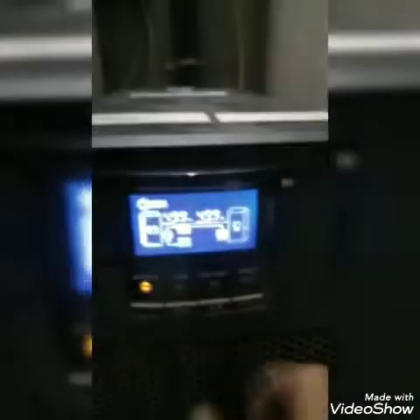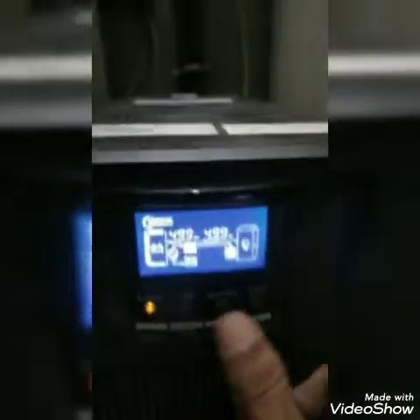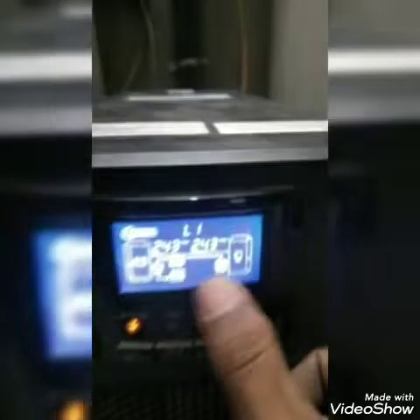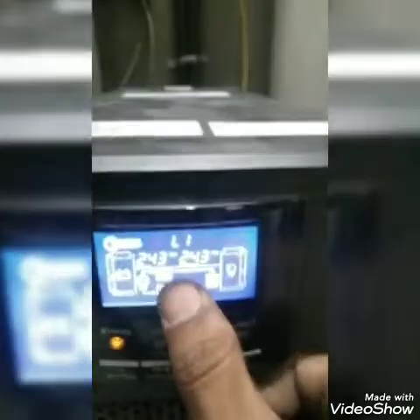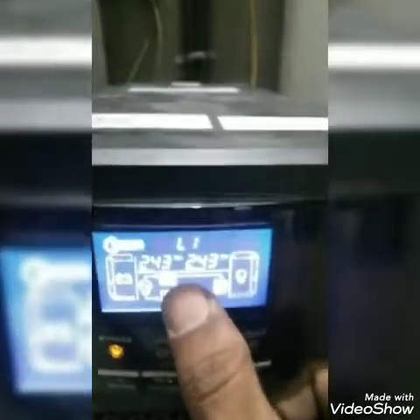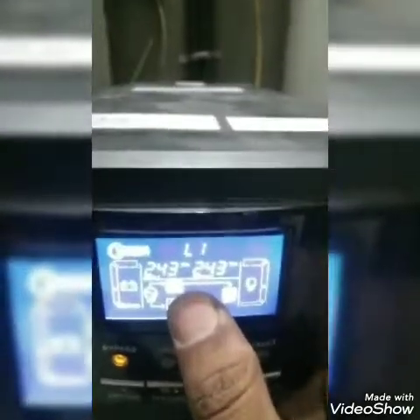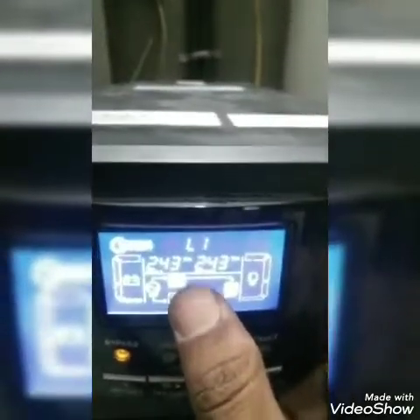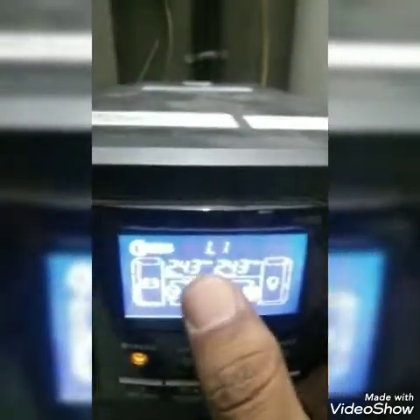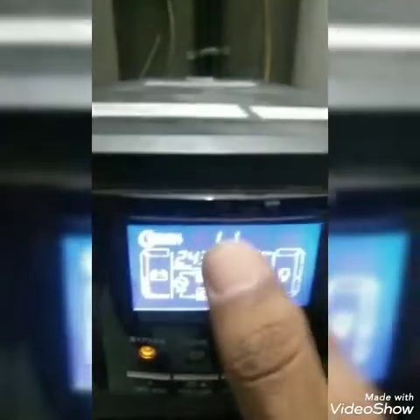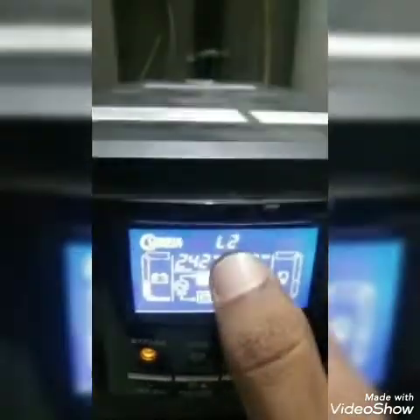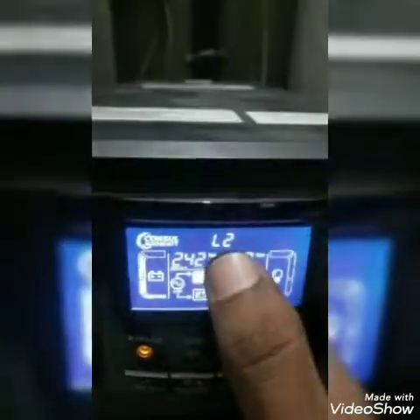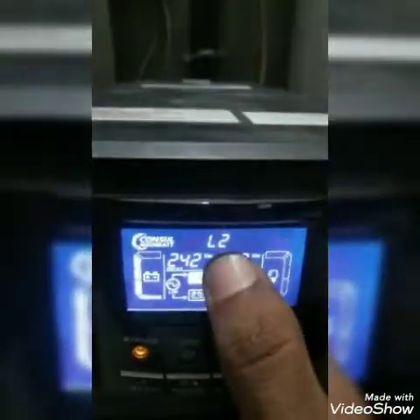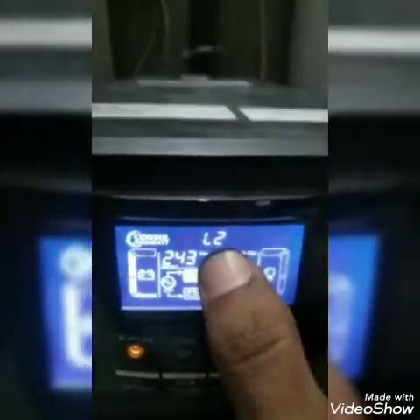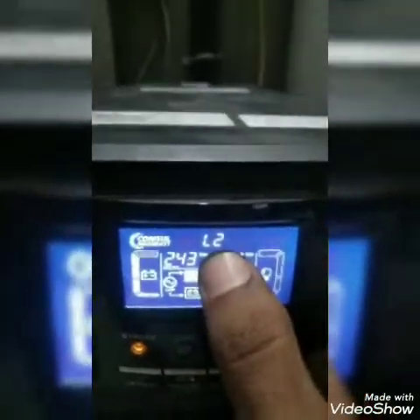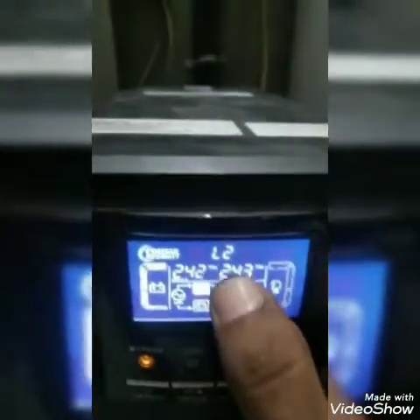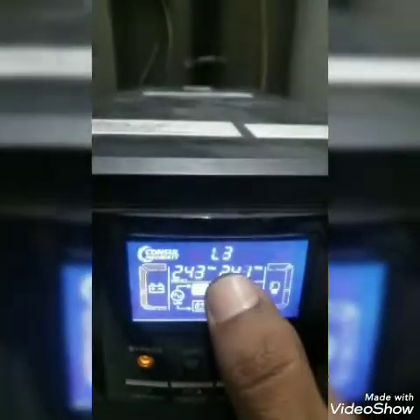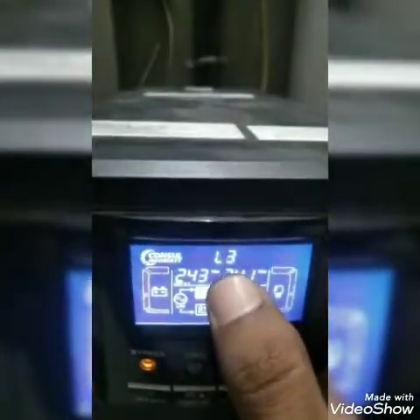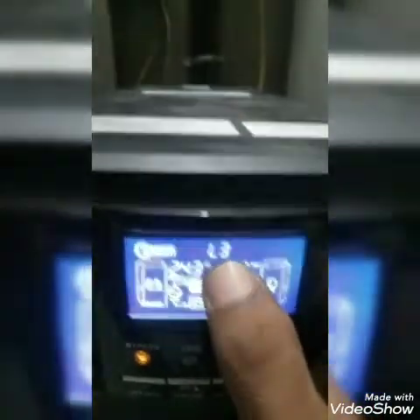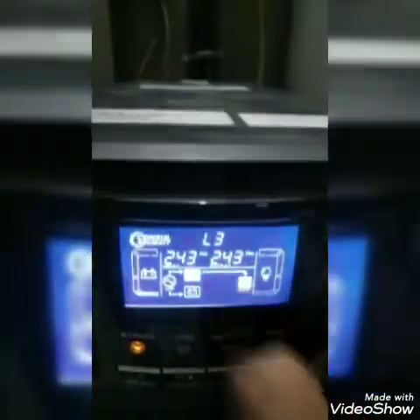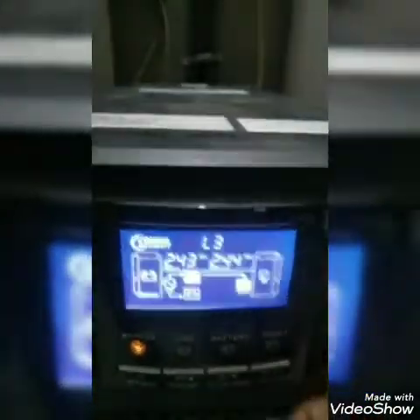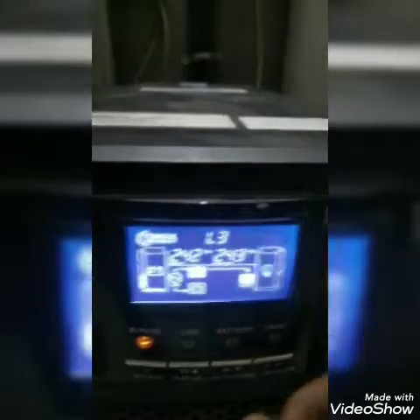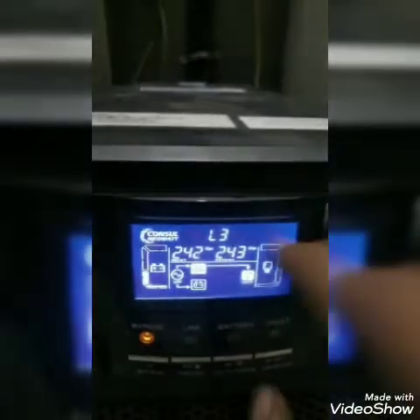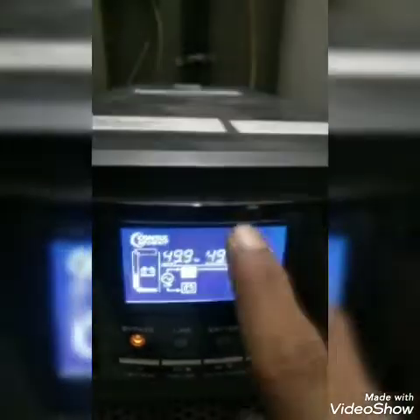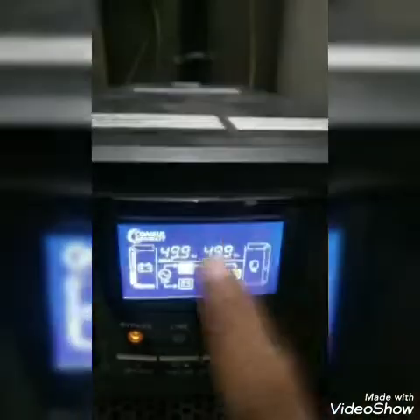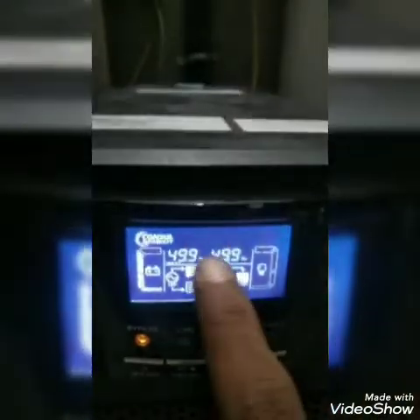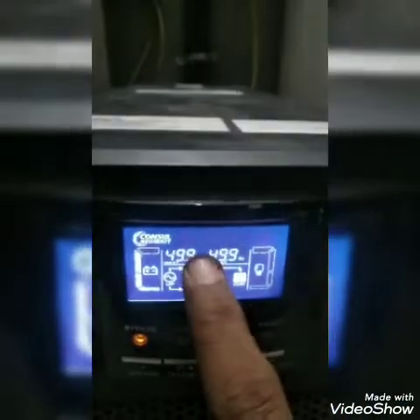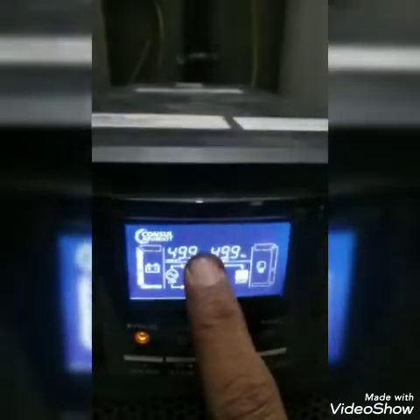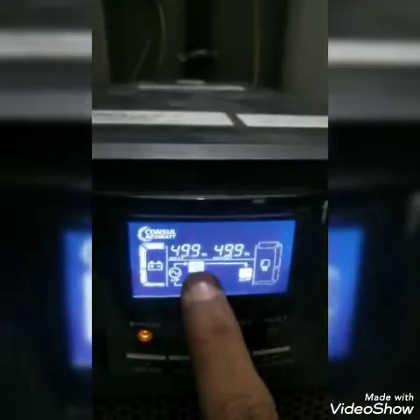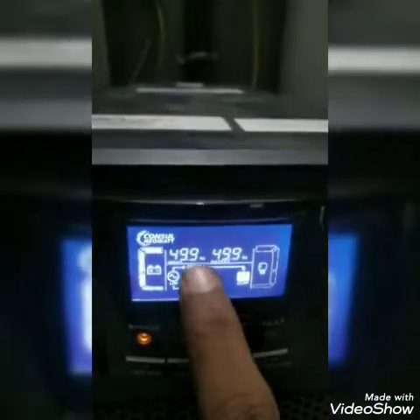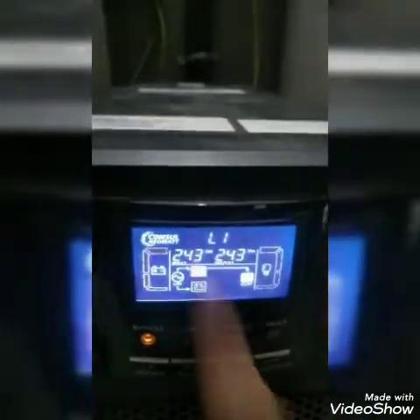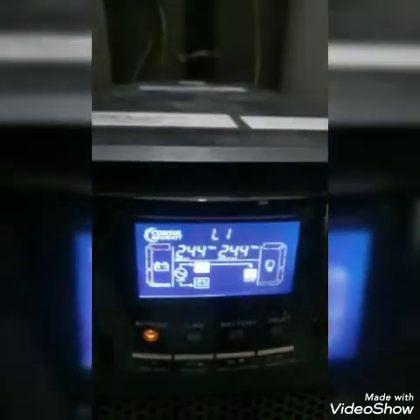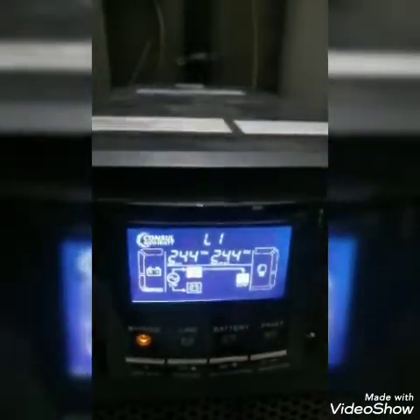You can see all display parameters — that is L1, L2, and L3. Every line voltage is showing here. This is the frequency.